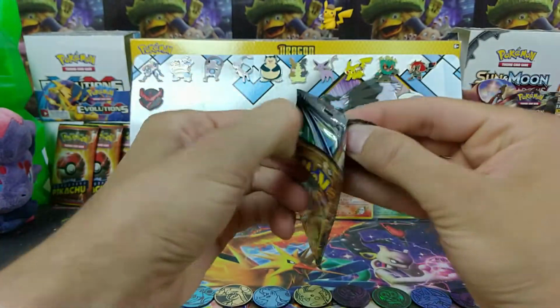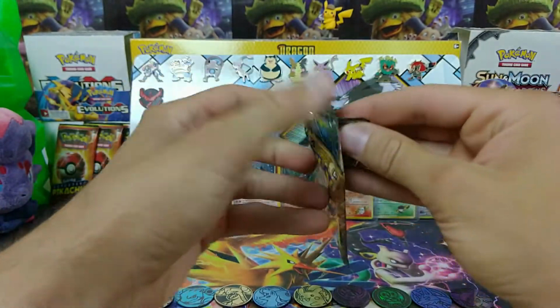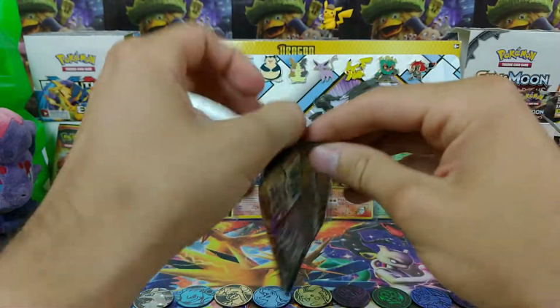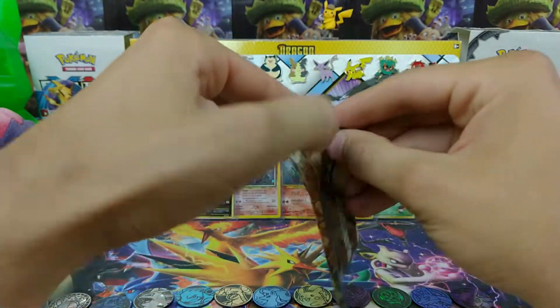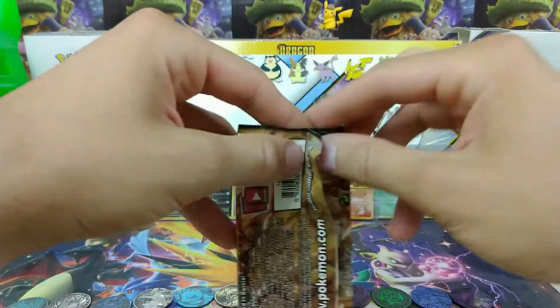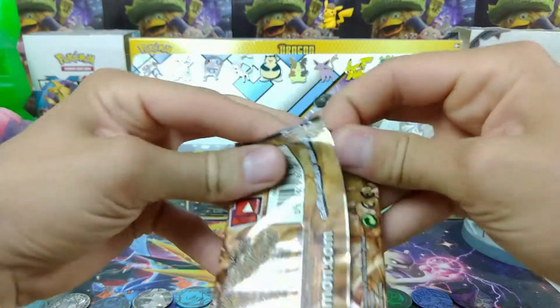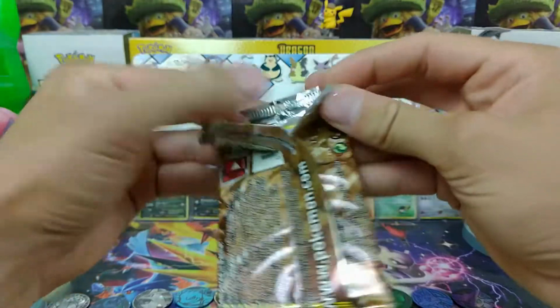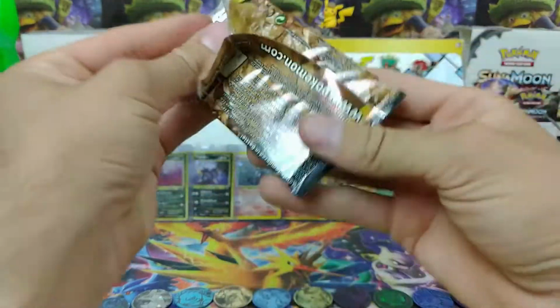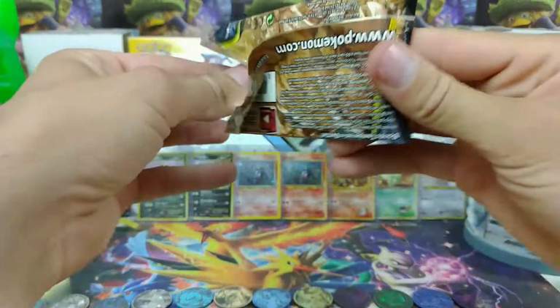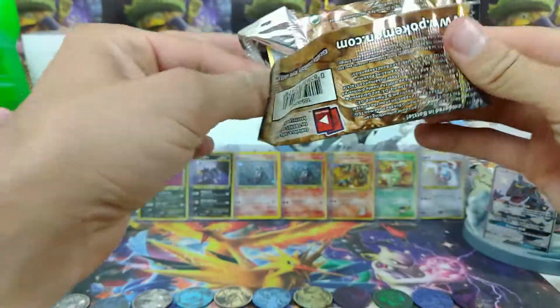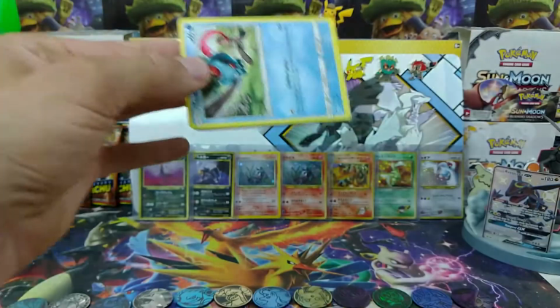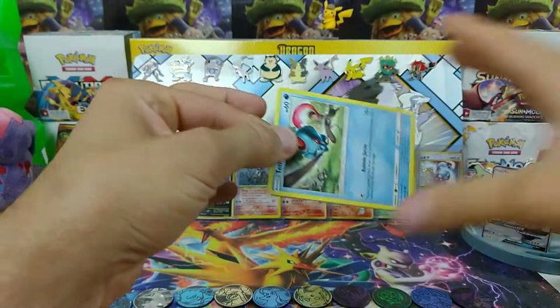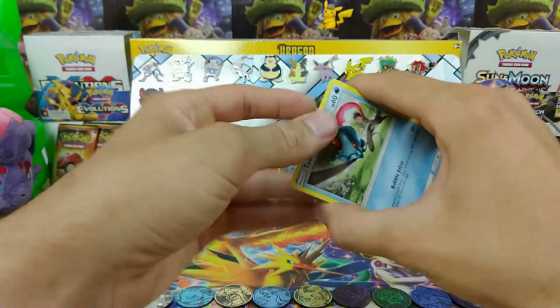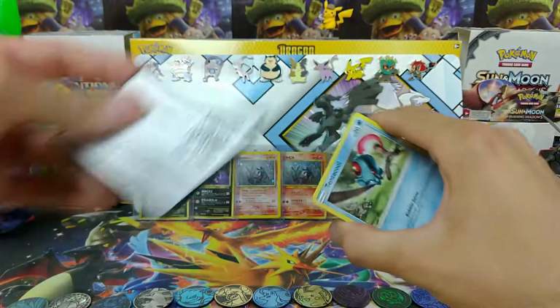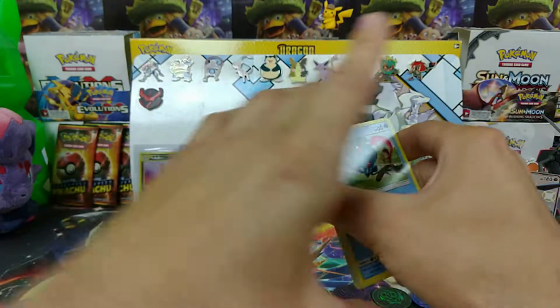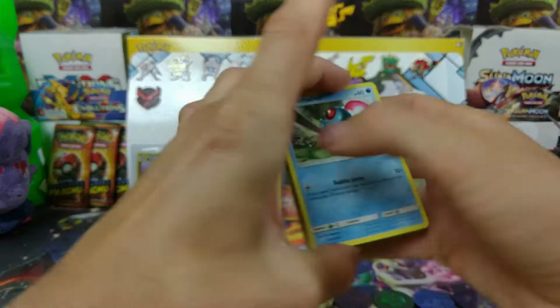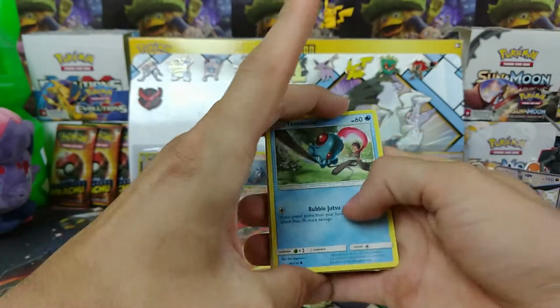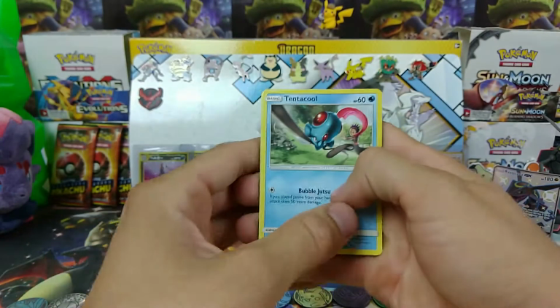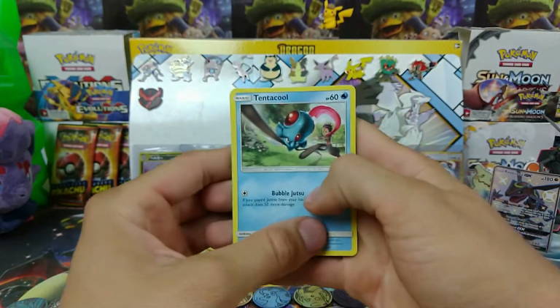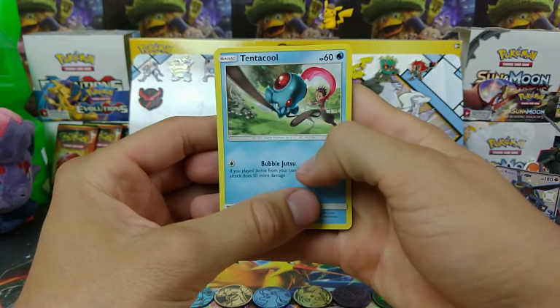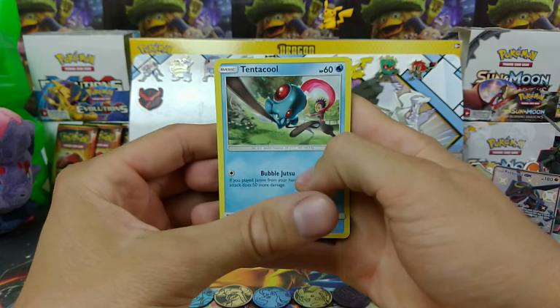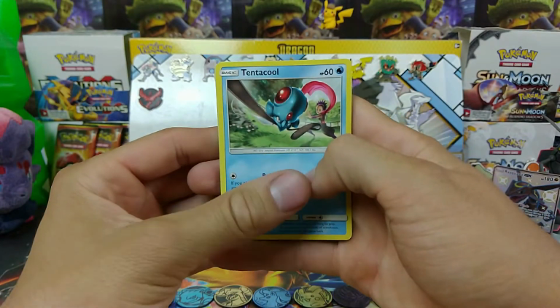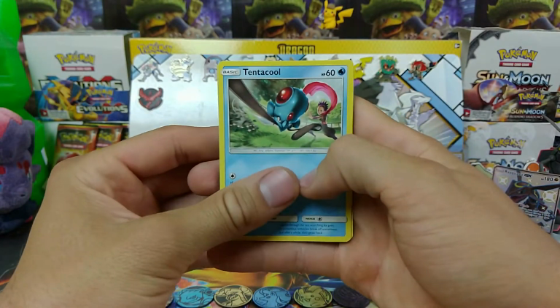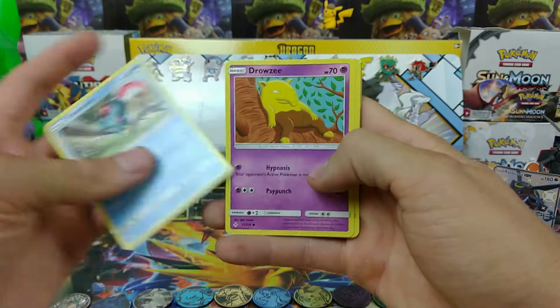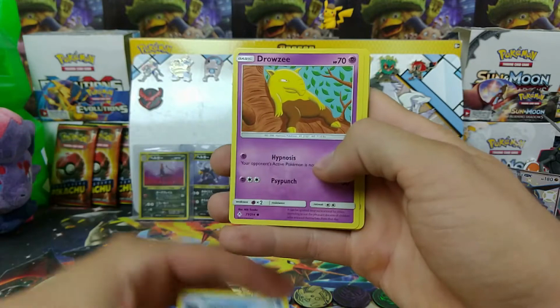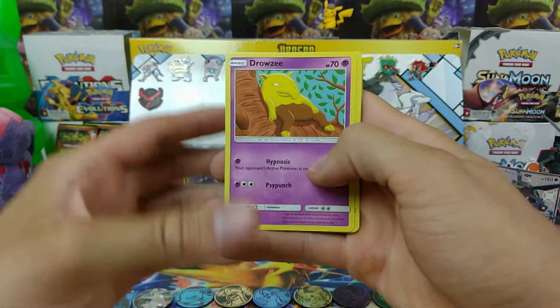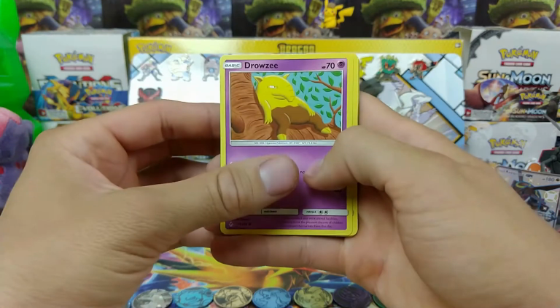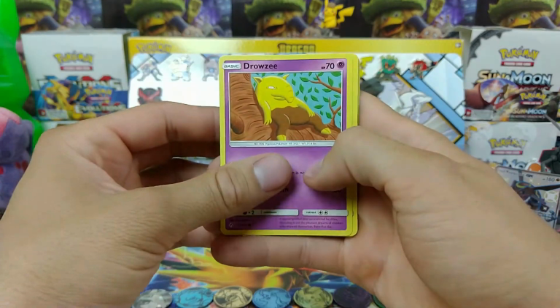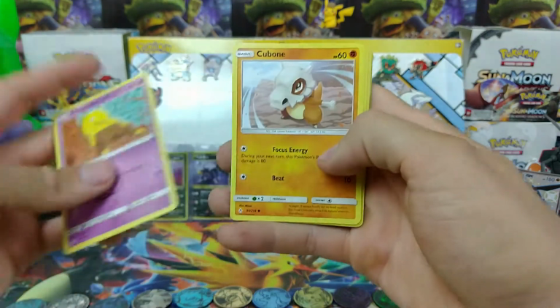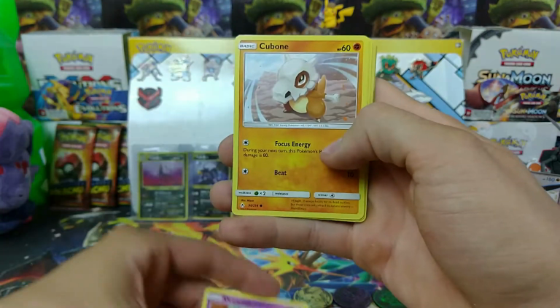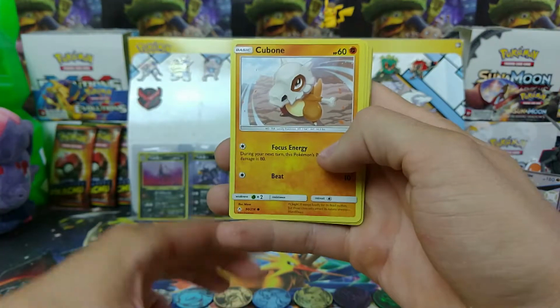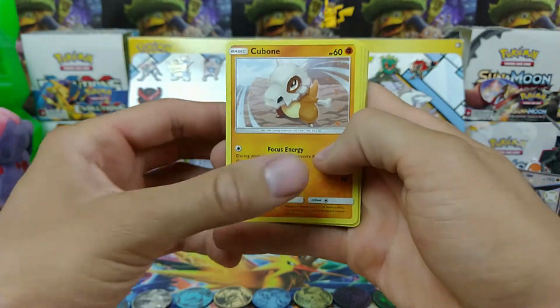Ooh, let's go! Perfect pack opening to start it off. We have Tentacool, Drowsy, Cubone.